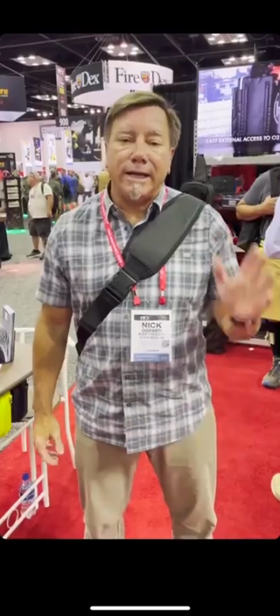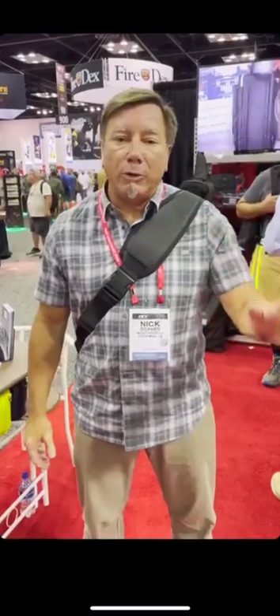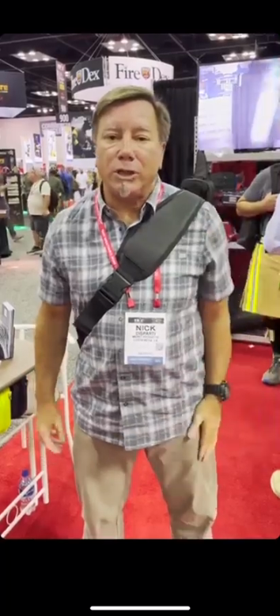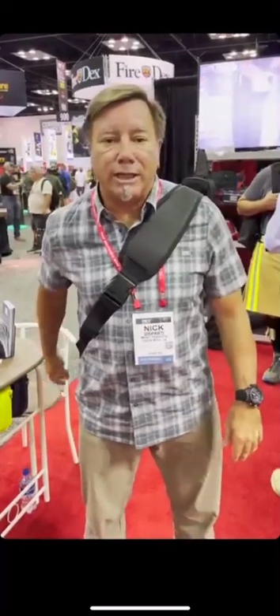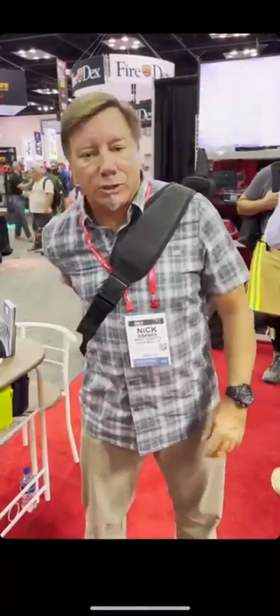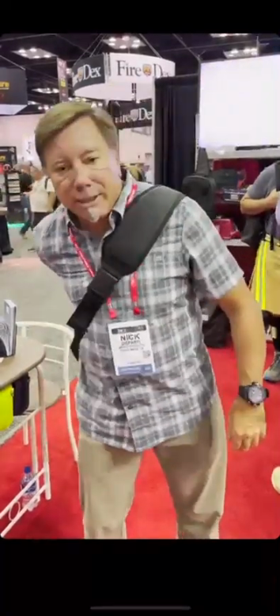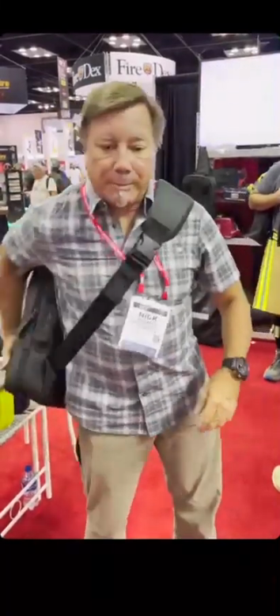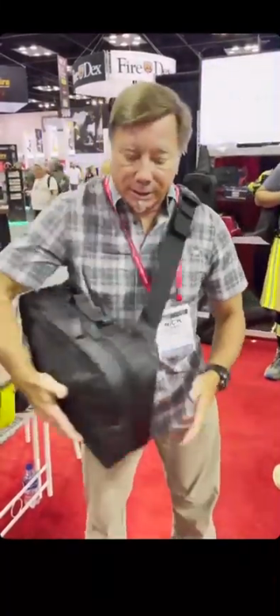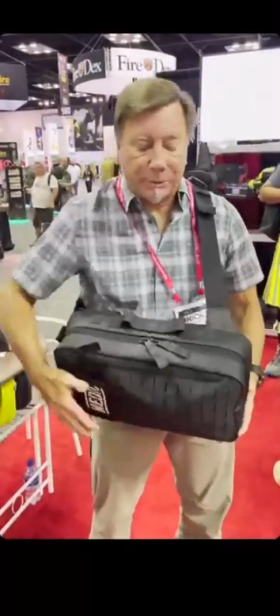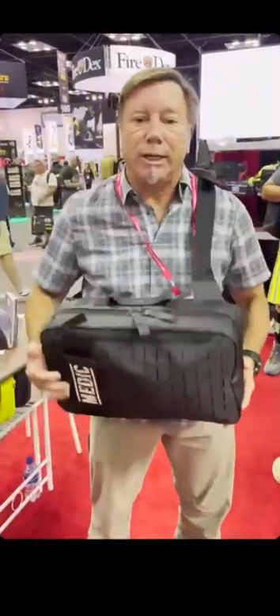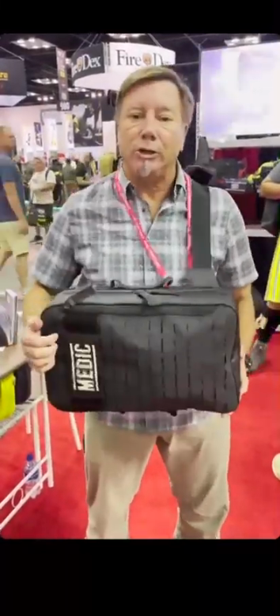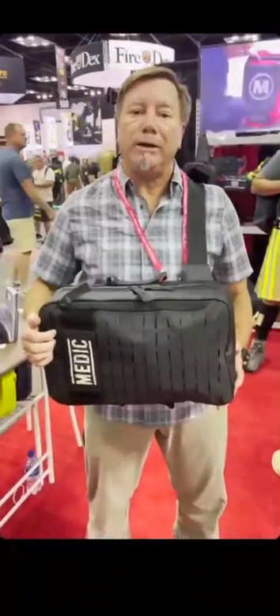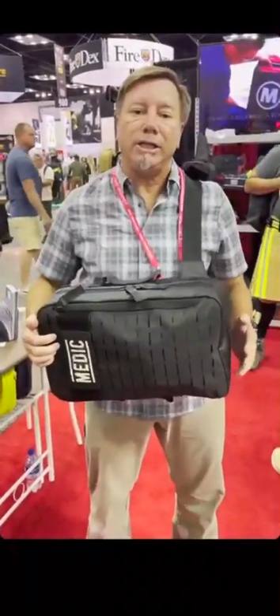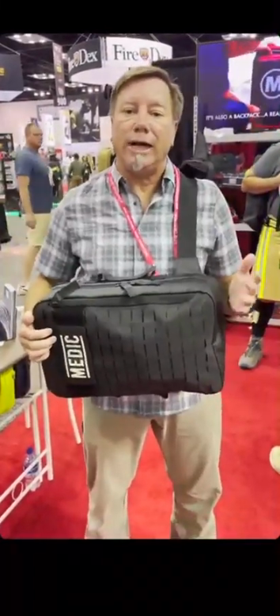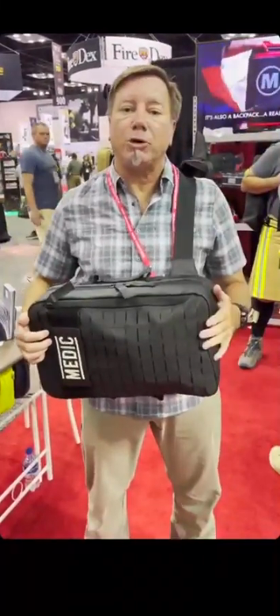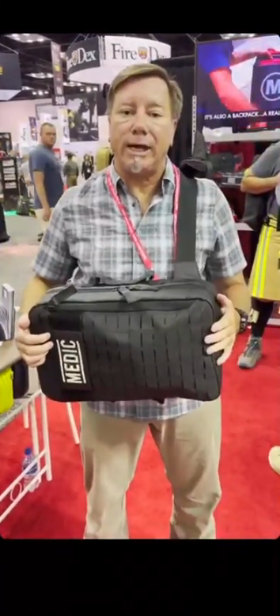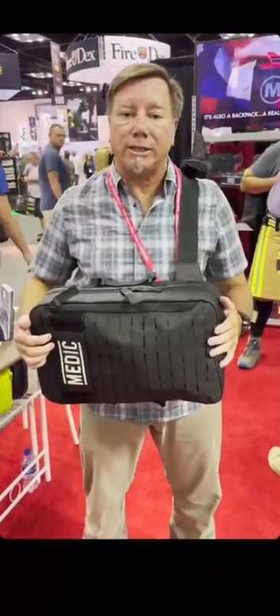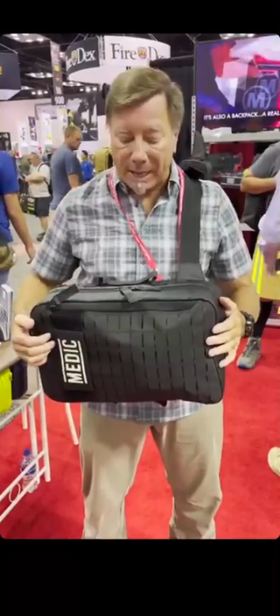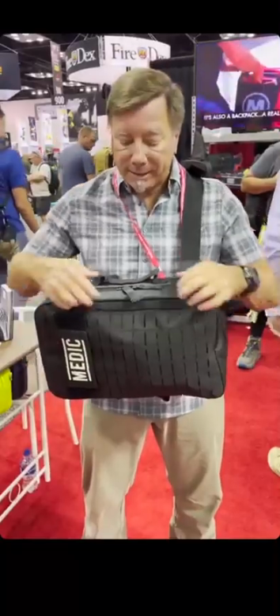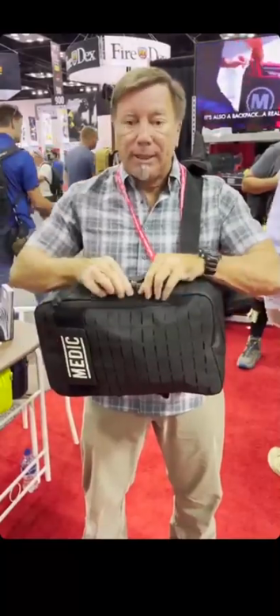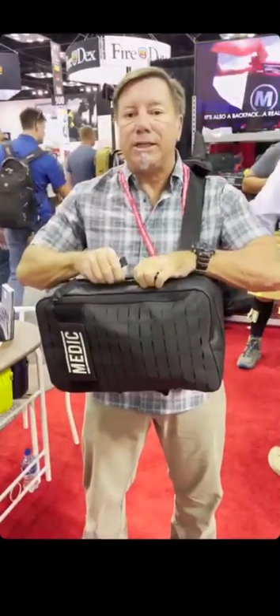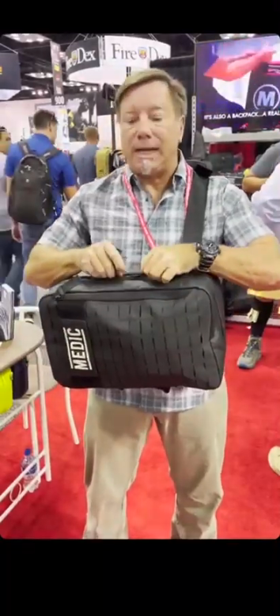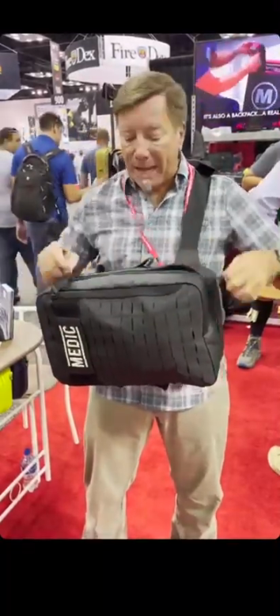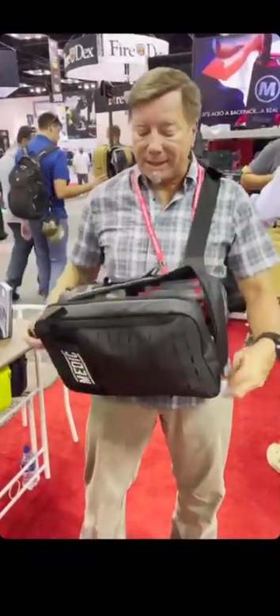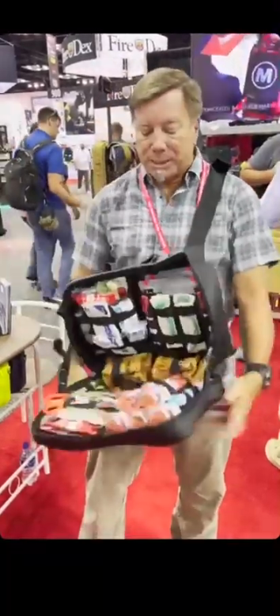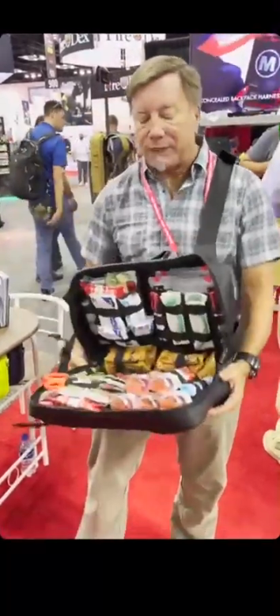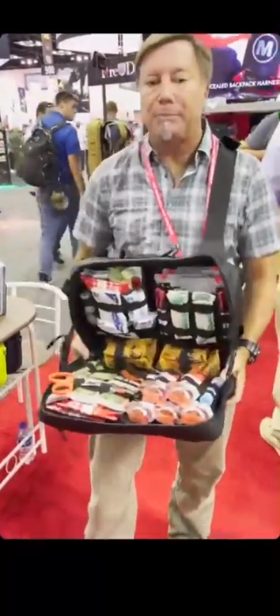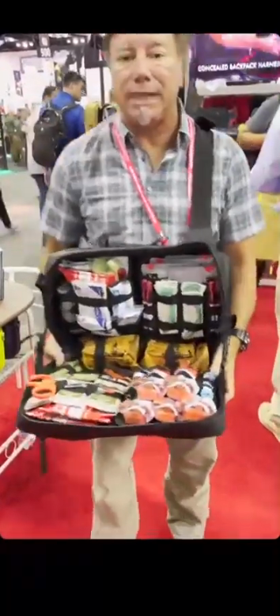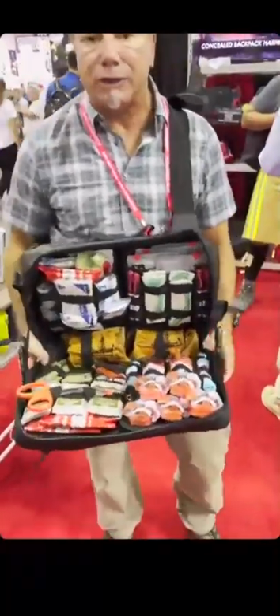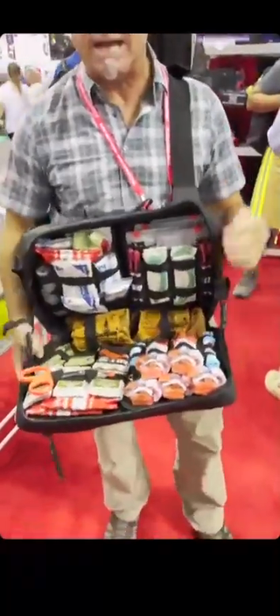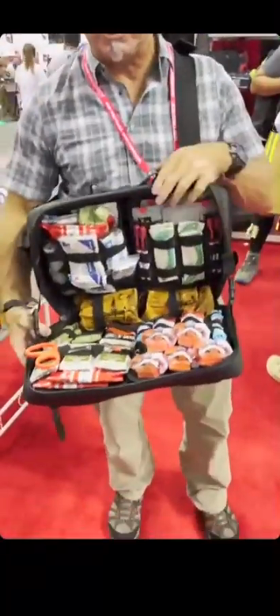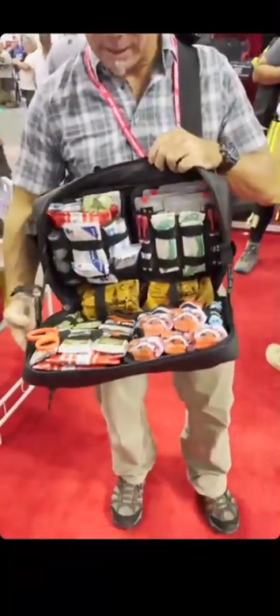Nick from Rescue Essentials here to demonstrate the new MERET TRS Pro X sling bag. This is a bag that's specifically built out for tactical medicine.